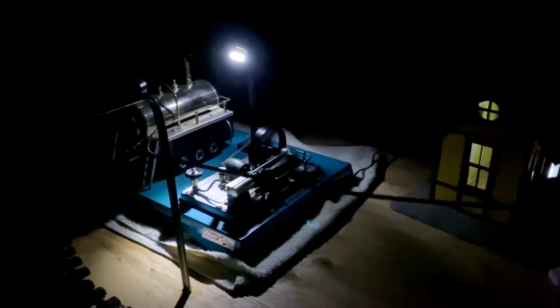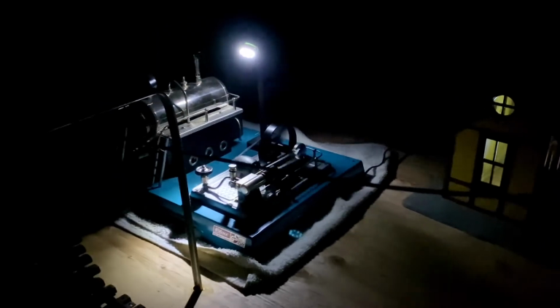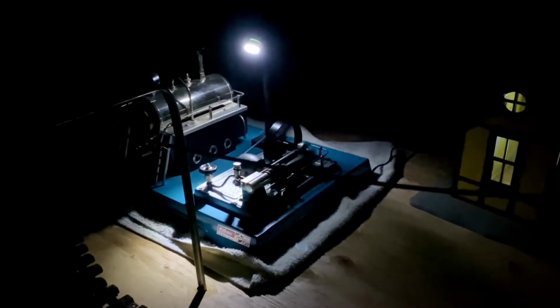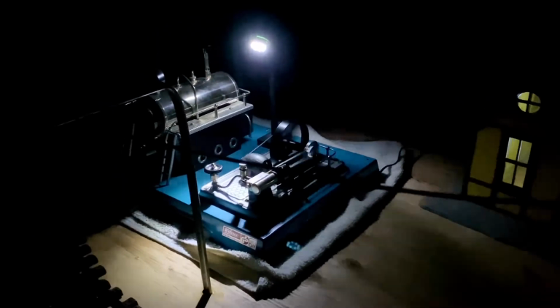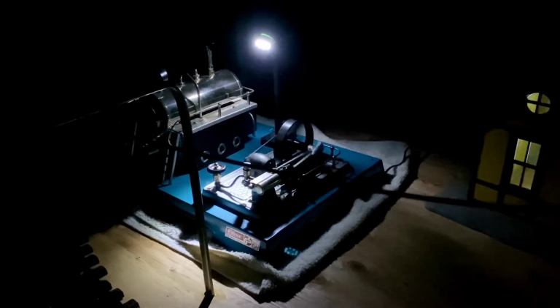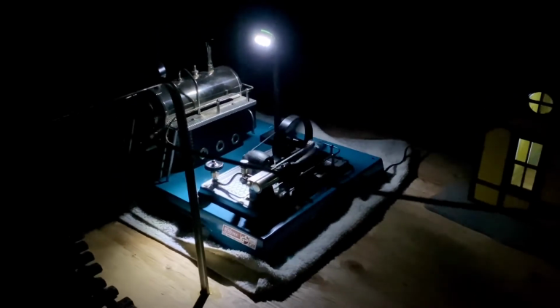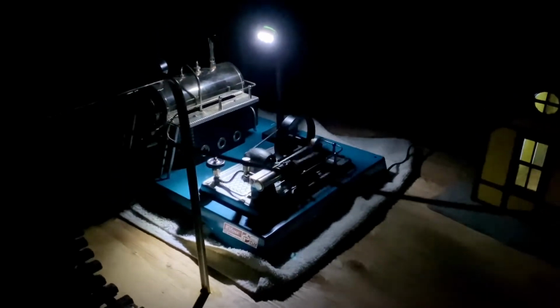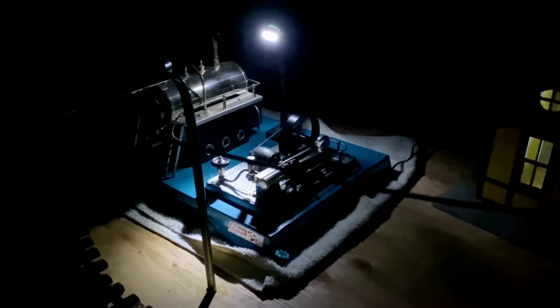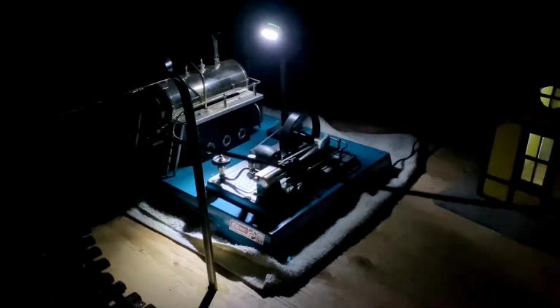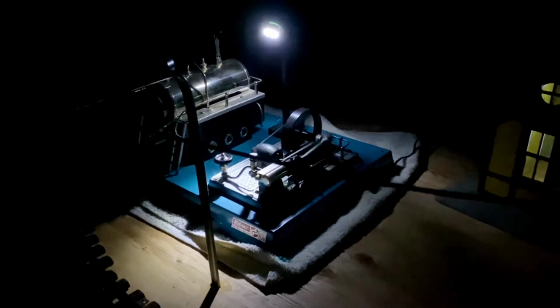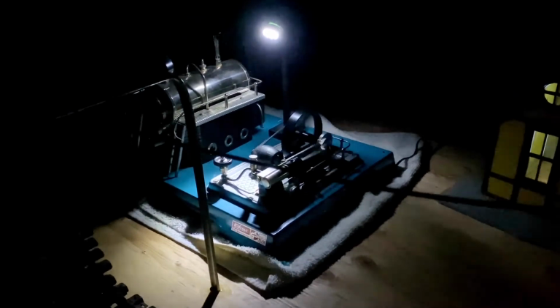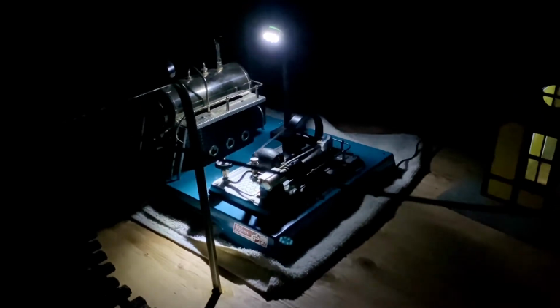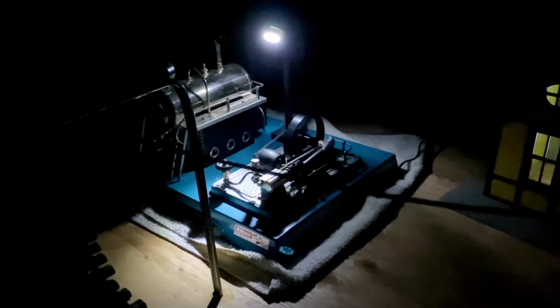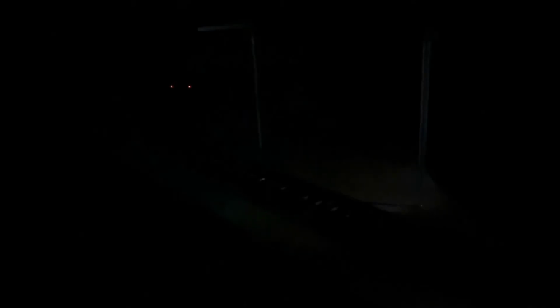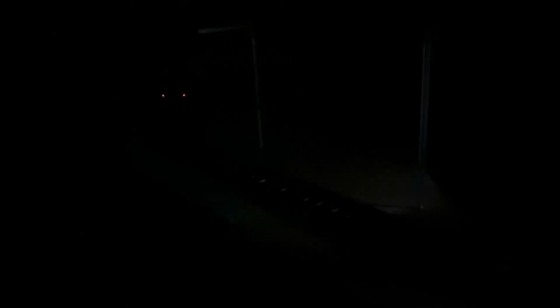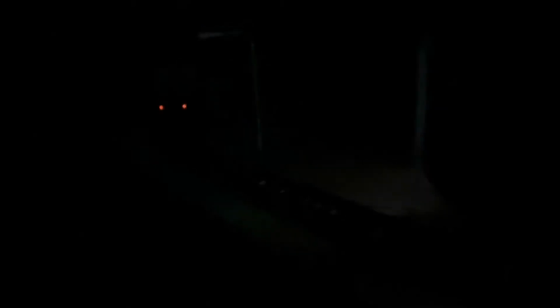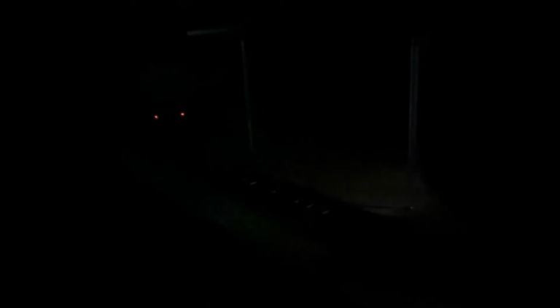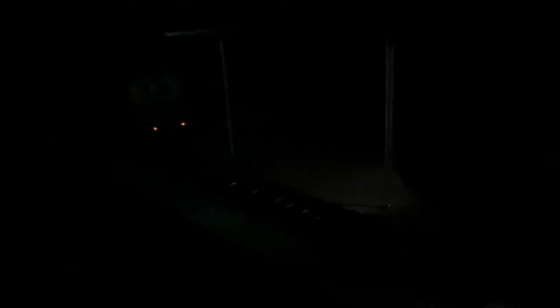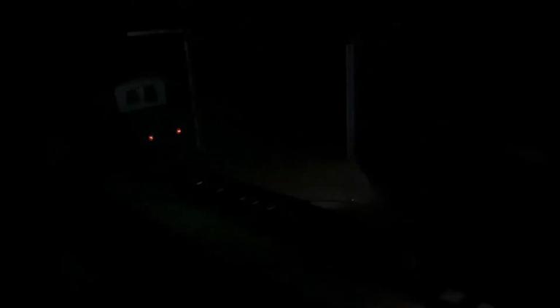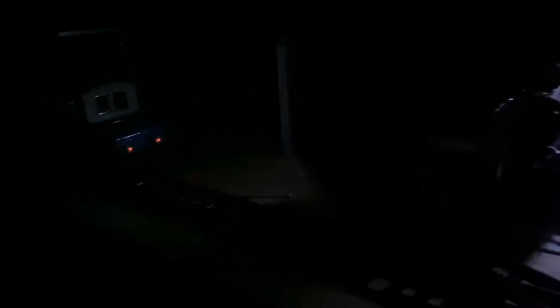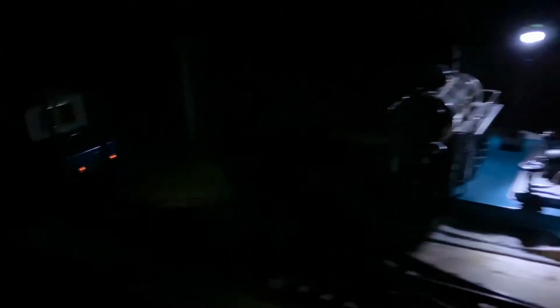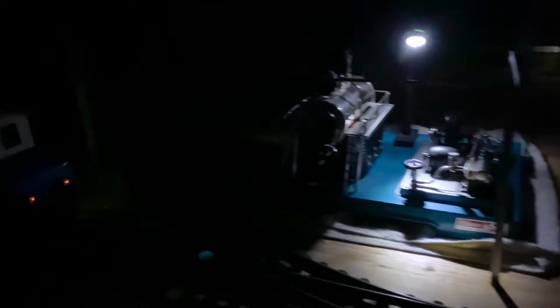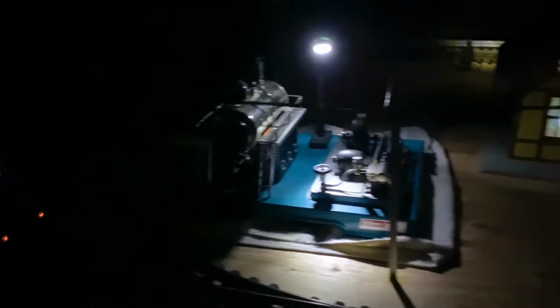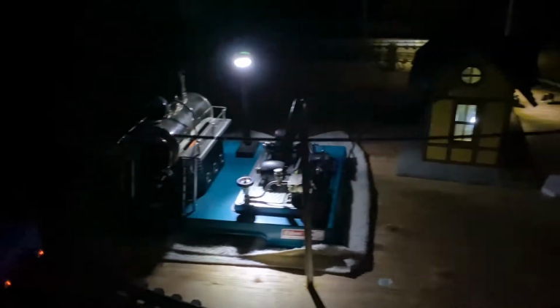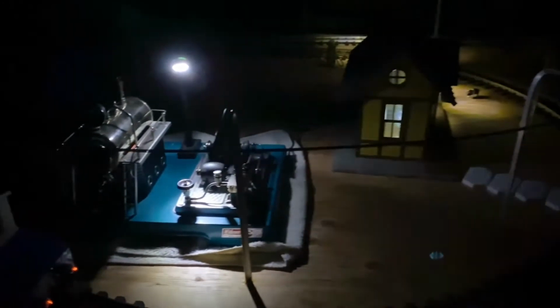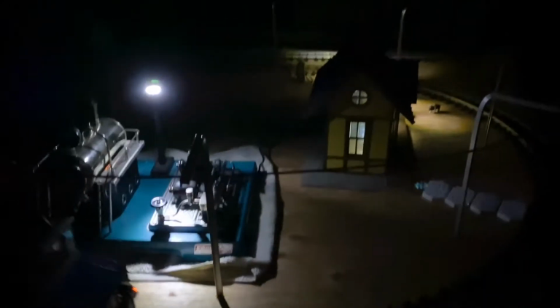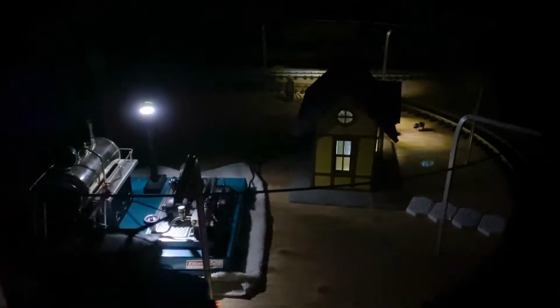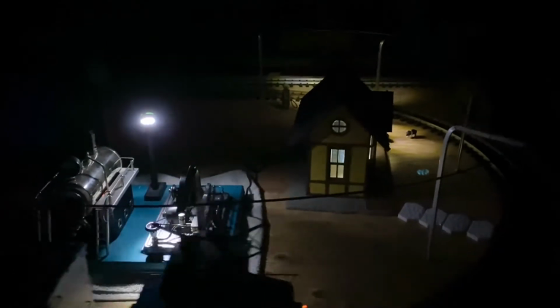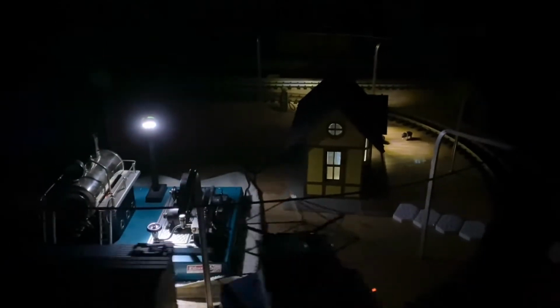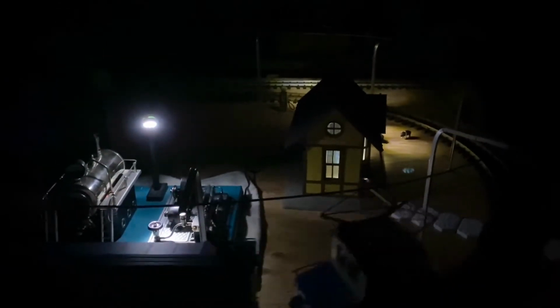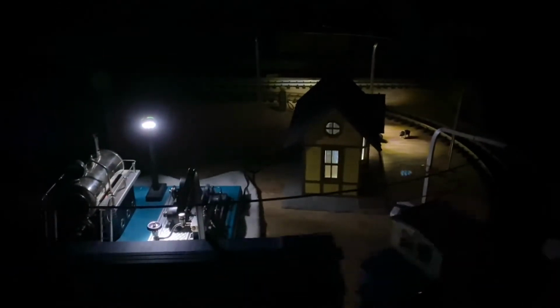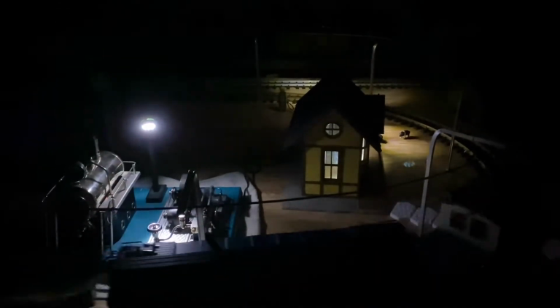Because of the extra fixing I didn't get to take it outside tonight to run a train with it, but let's run a train anyway. The train's running off the overhead wire and all the lights are from my power station.